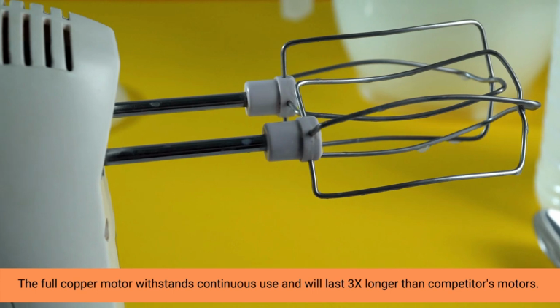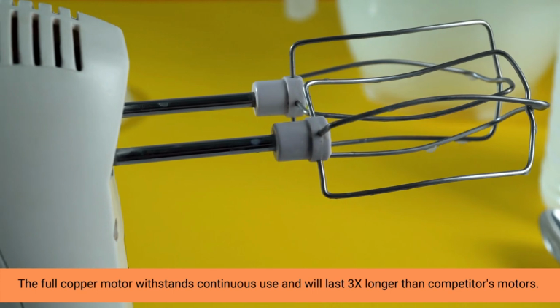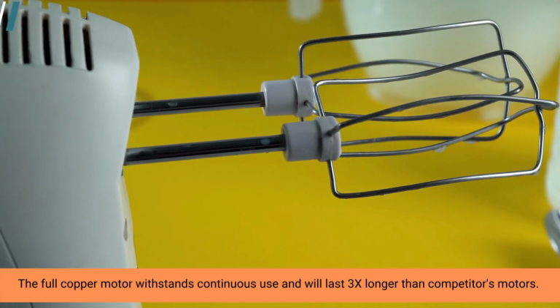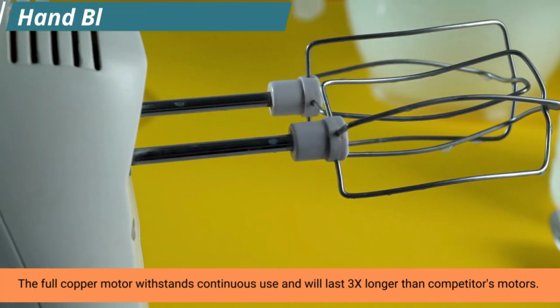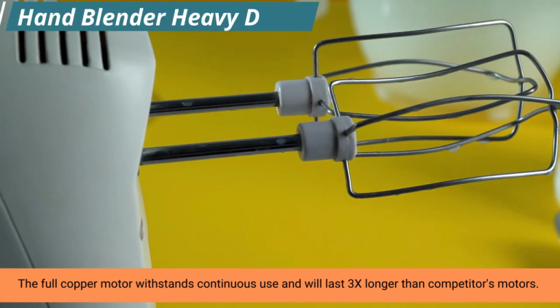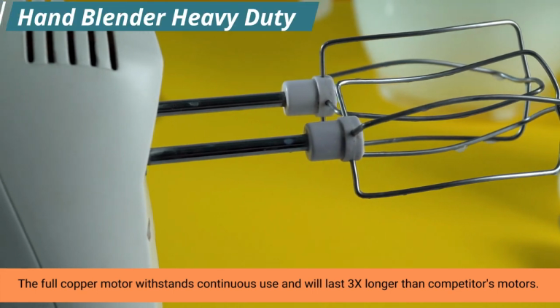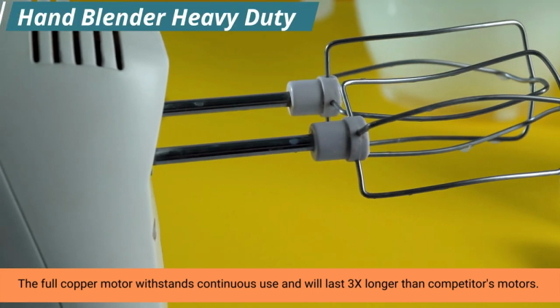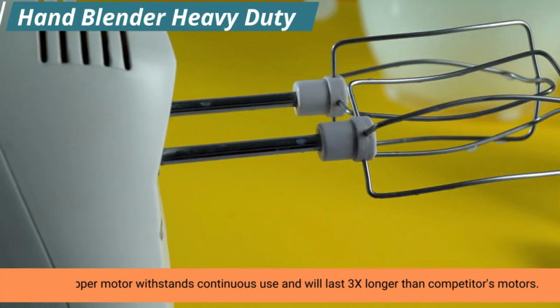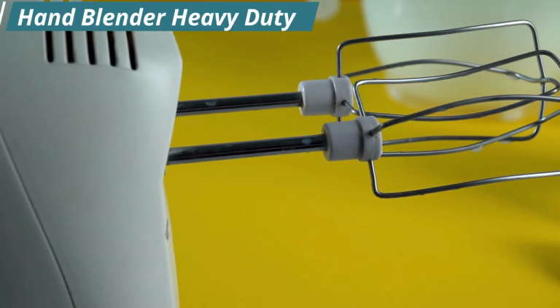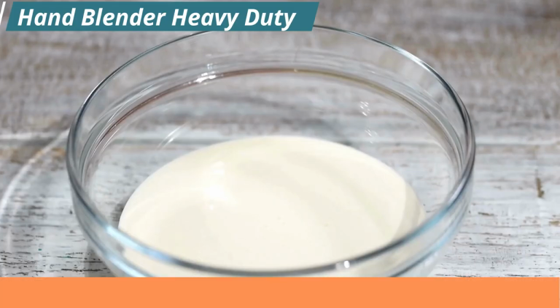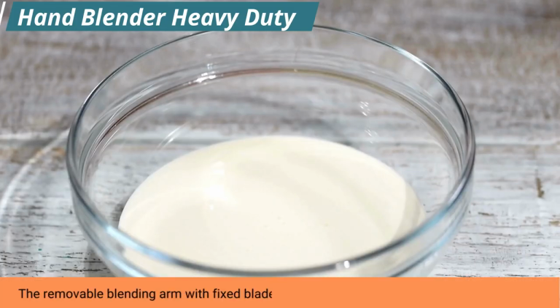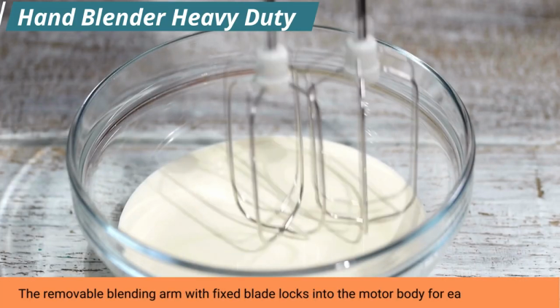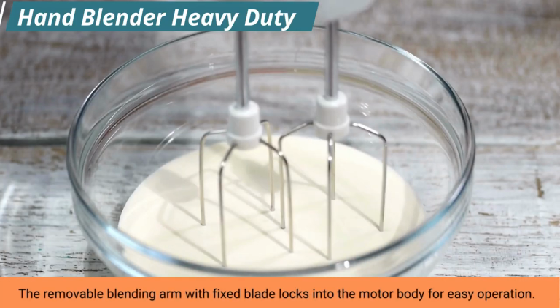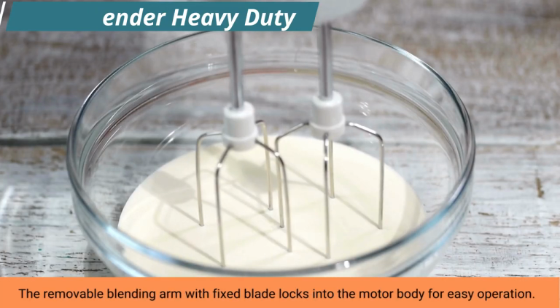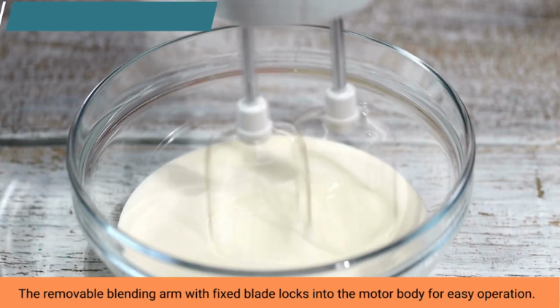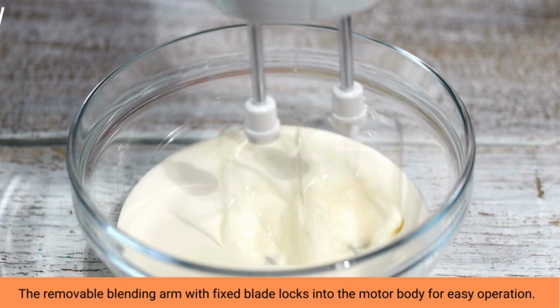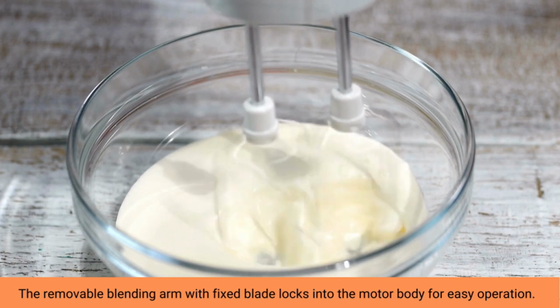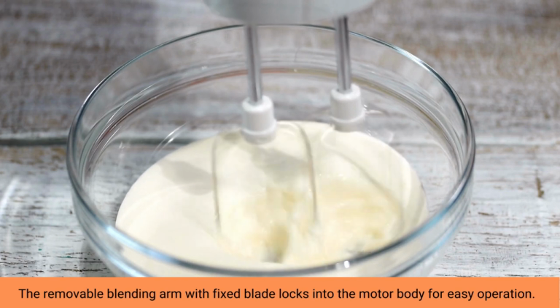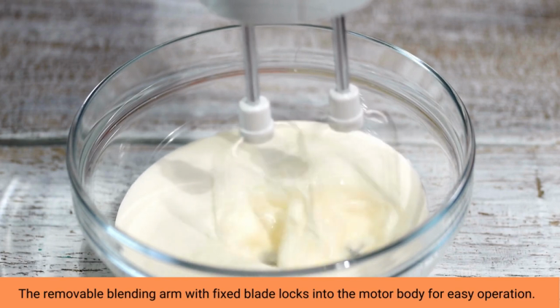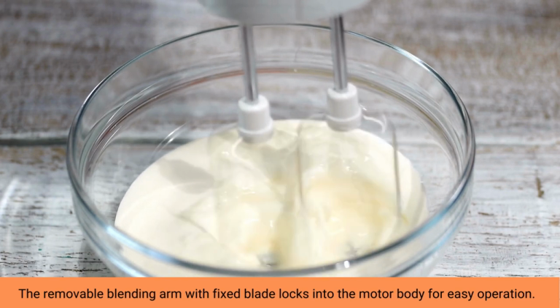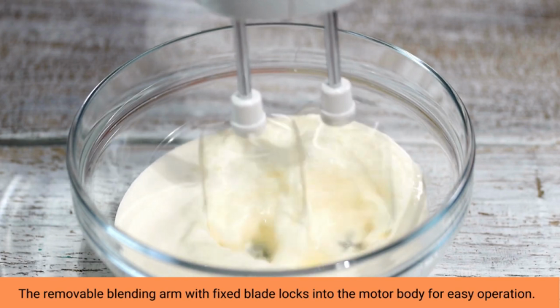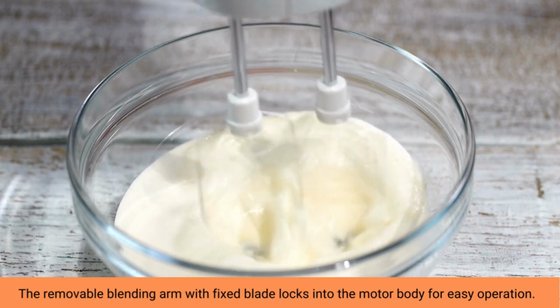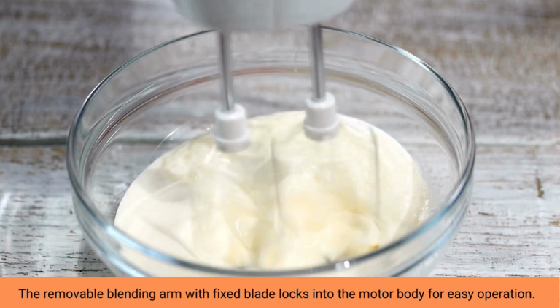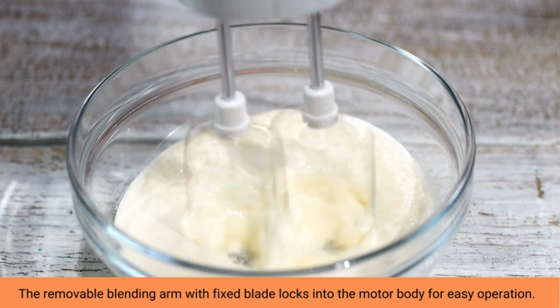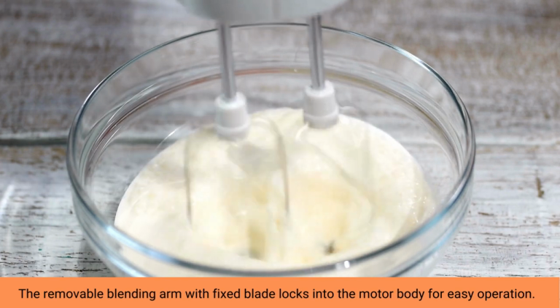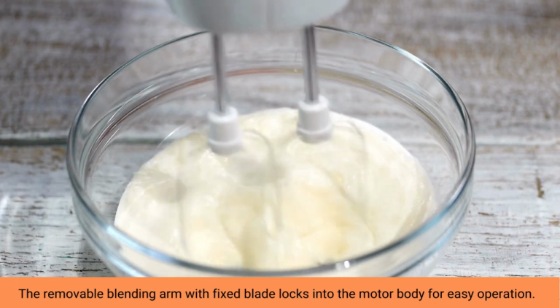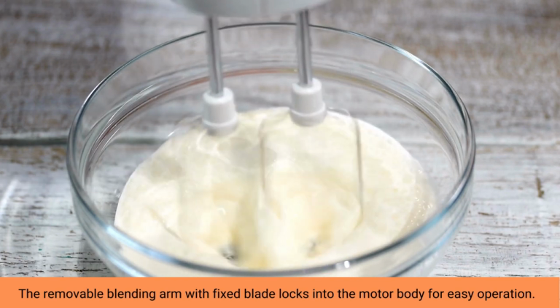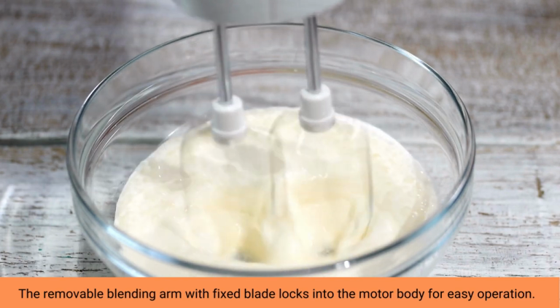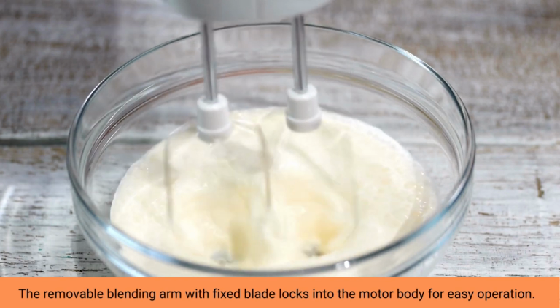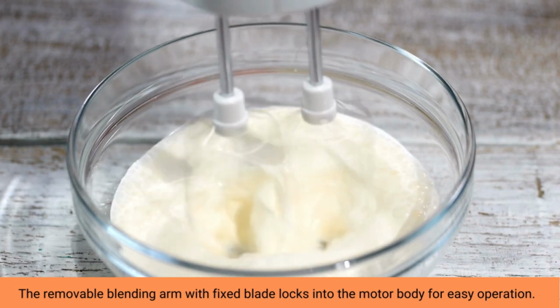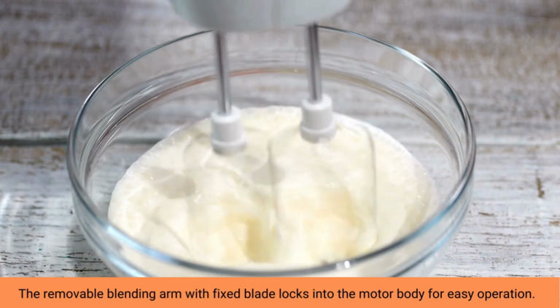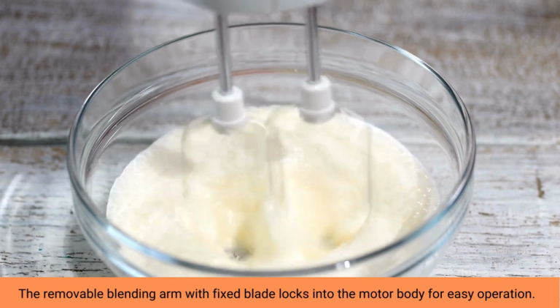Equipped with a 500W motor and comfortable ergonomic handle, this 3-in-1 blender is carefully calibrated to deliver on both looks and utility for the long haul.